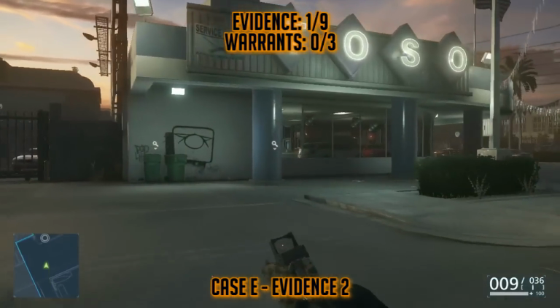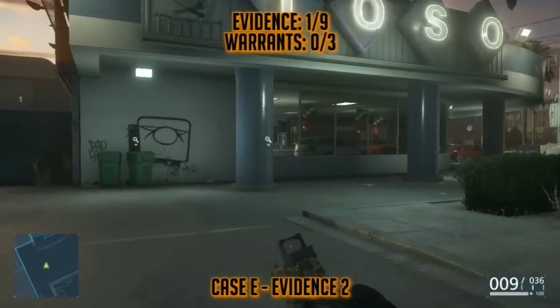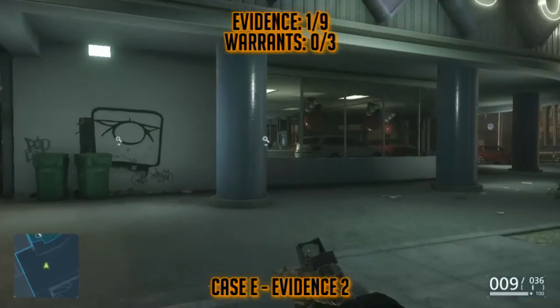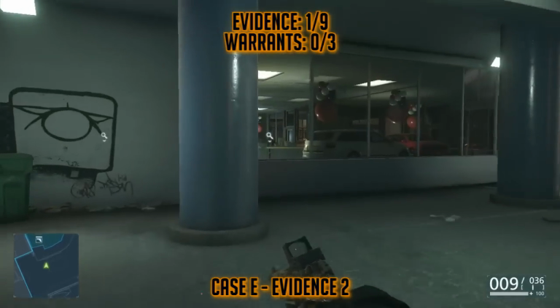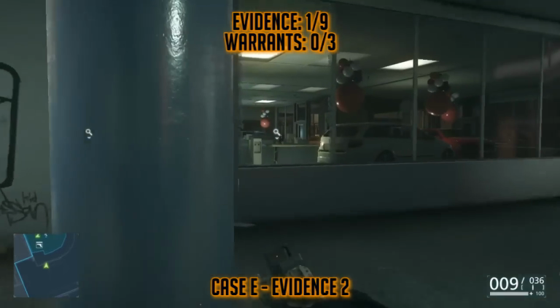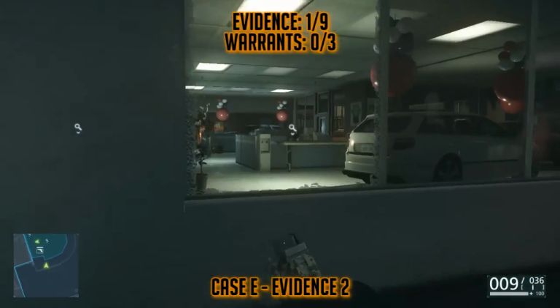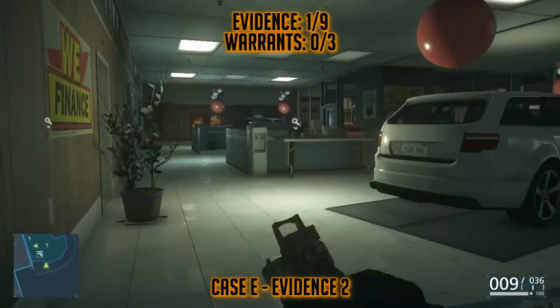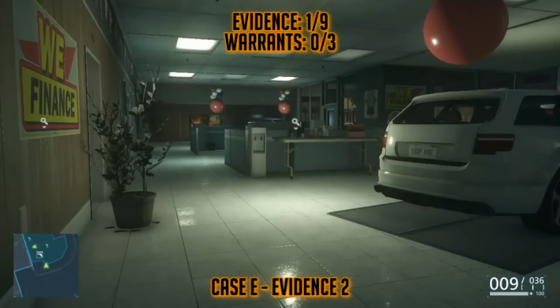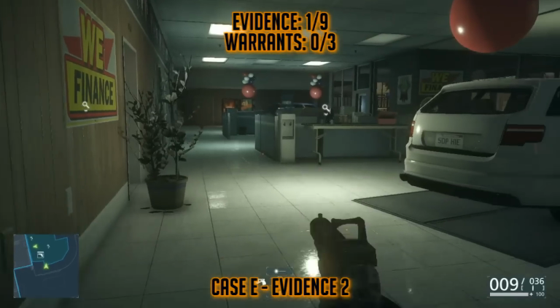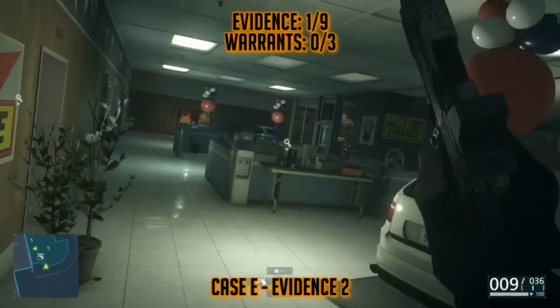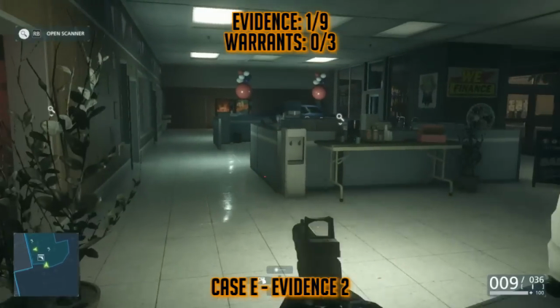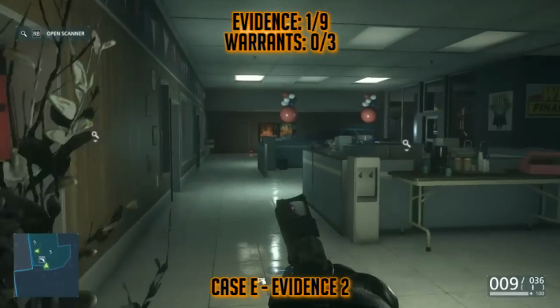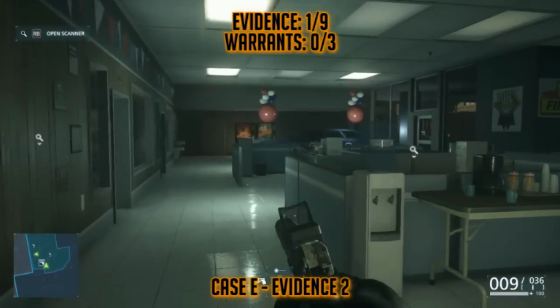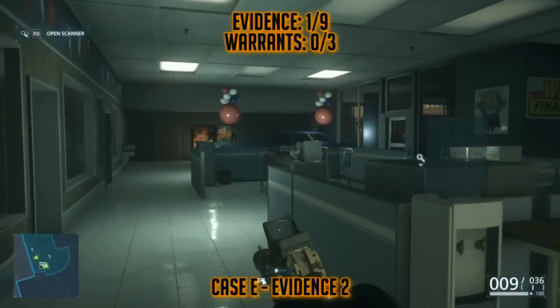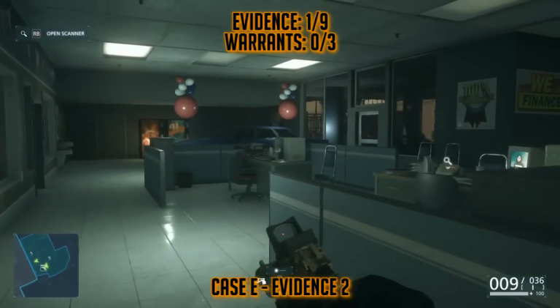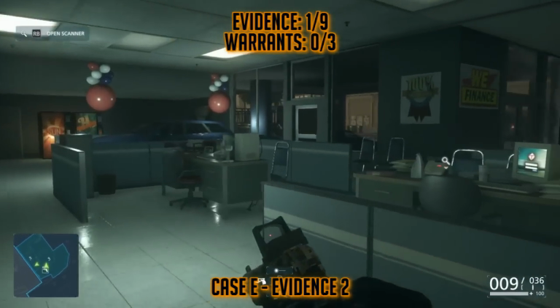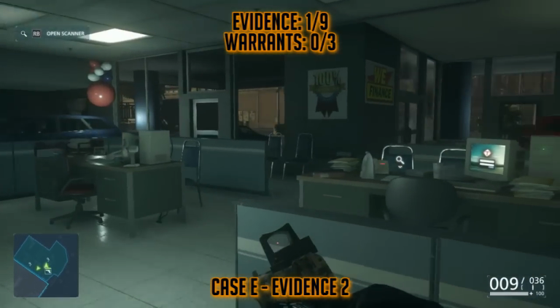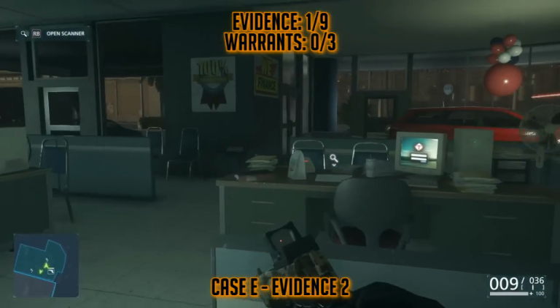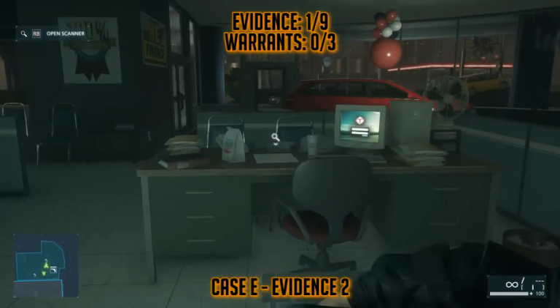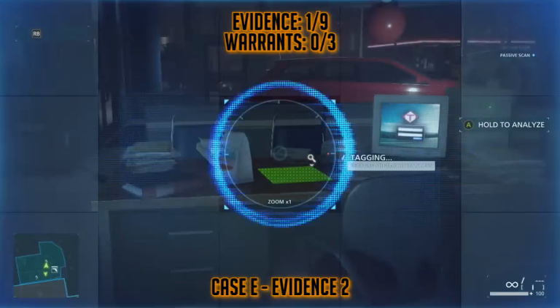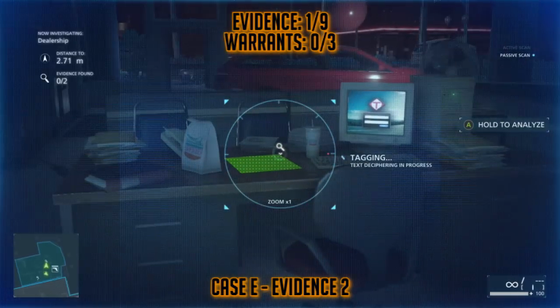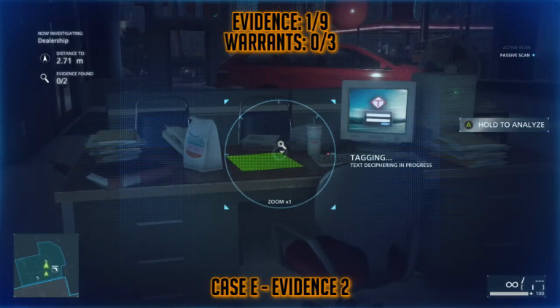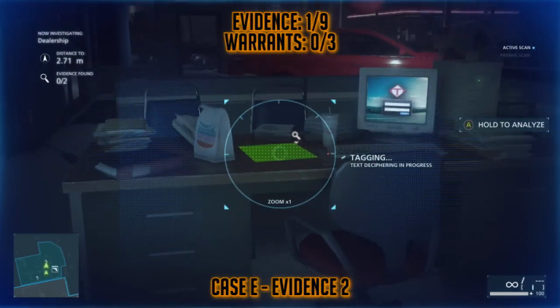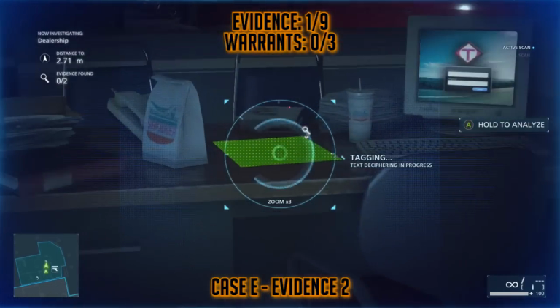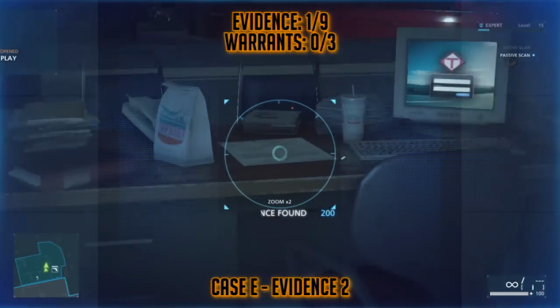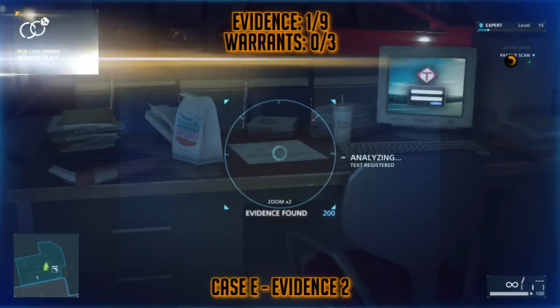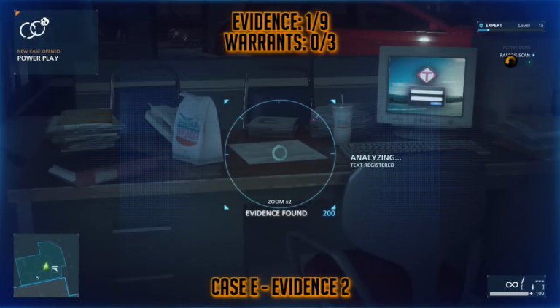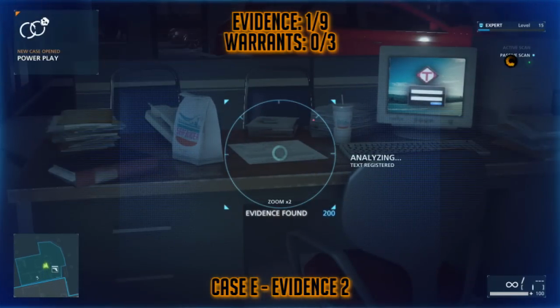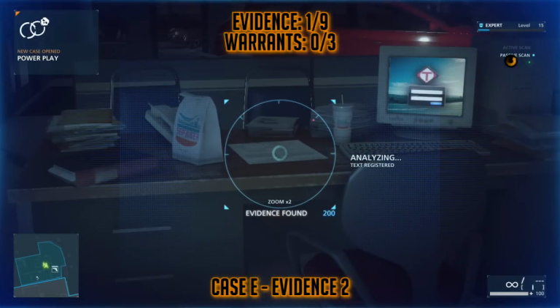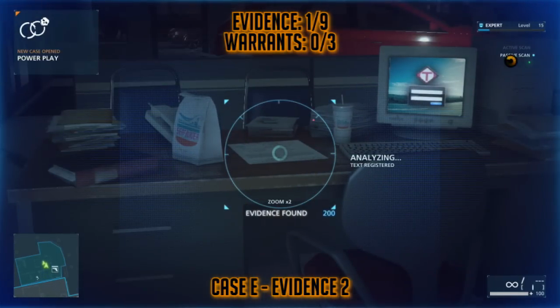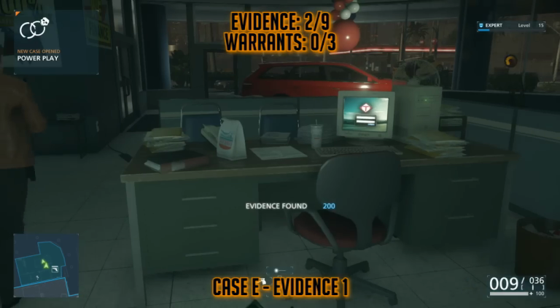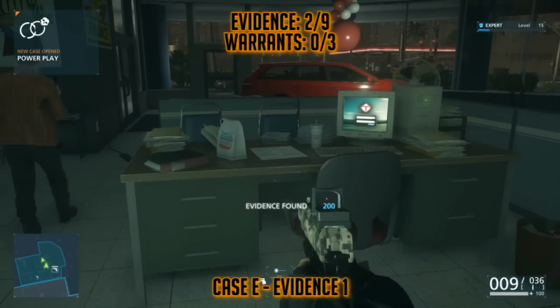When you gain control of your character, you'll need to get into this car dealership, where you can find two collectibles. The first one, Case E, Evidence 2, you can find in the middle of the dealership on the desk next to the computer, right there. That is for the case file, Power Play.